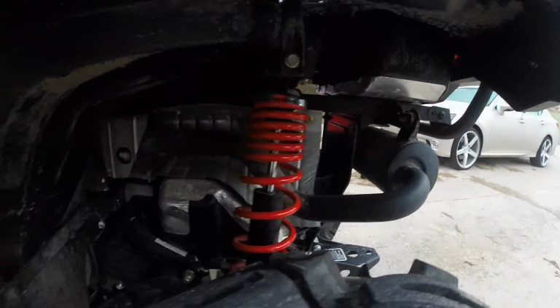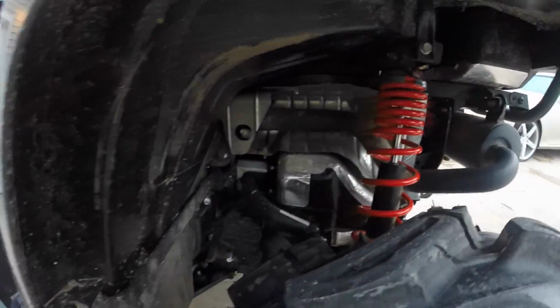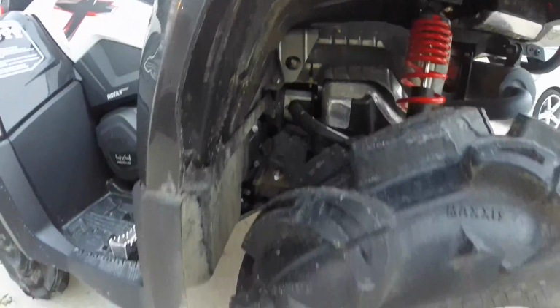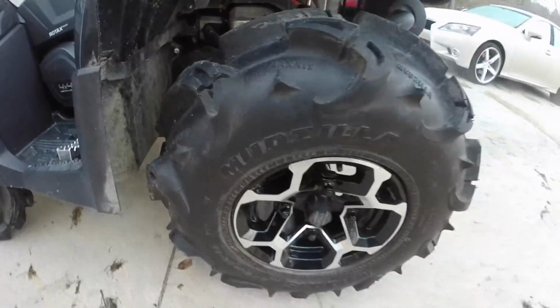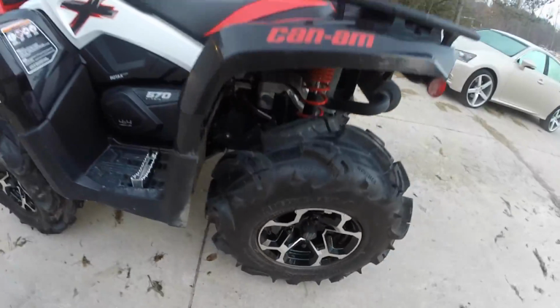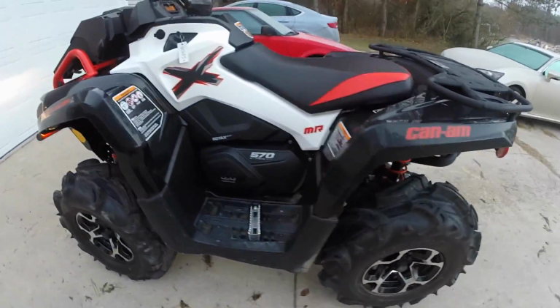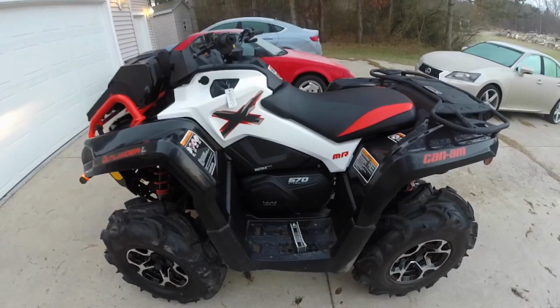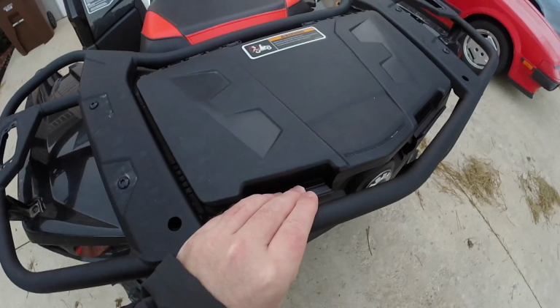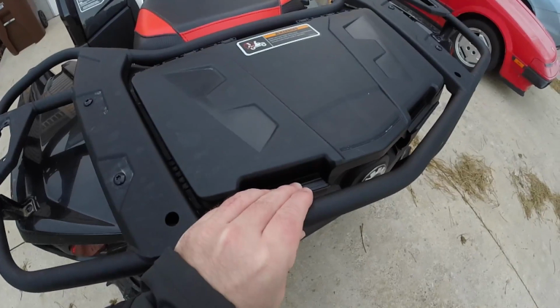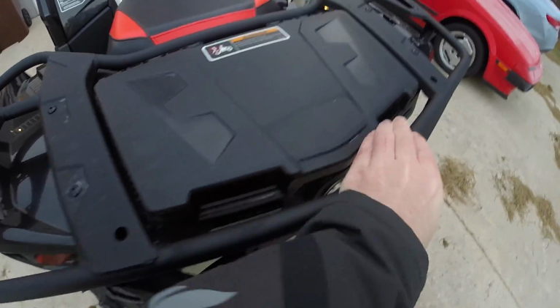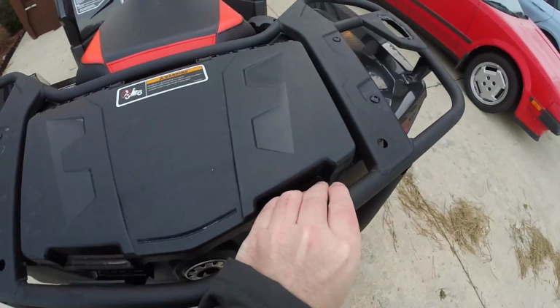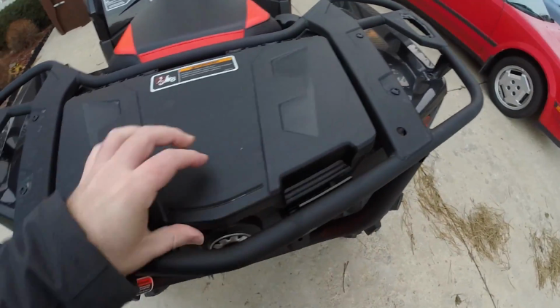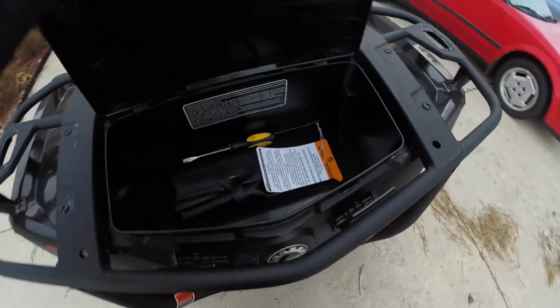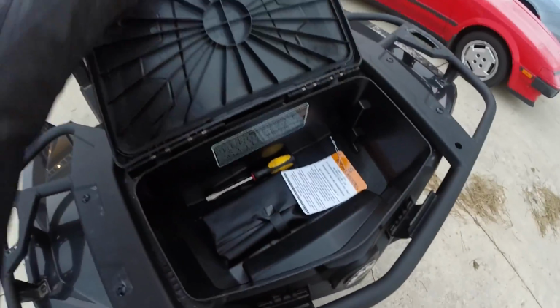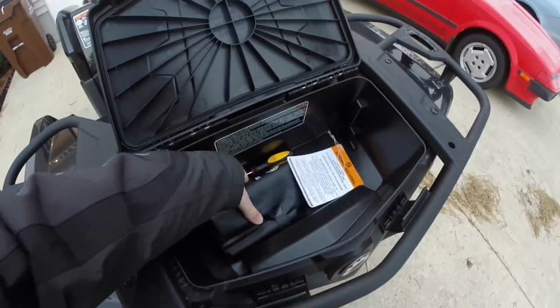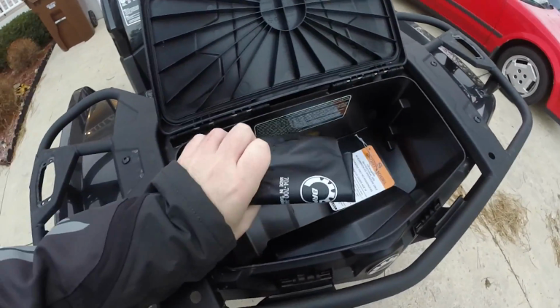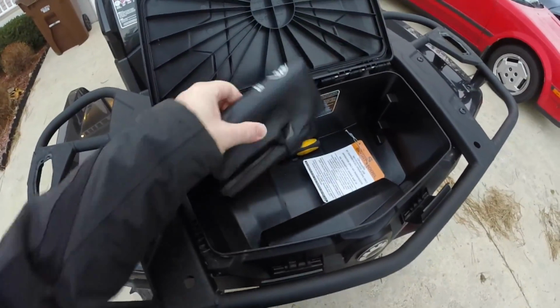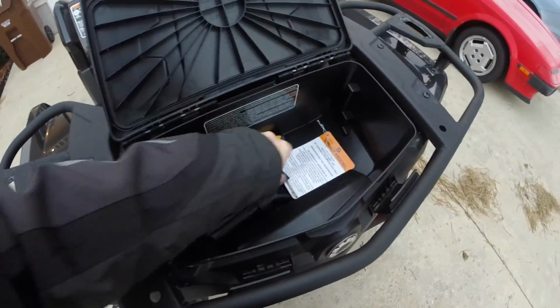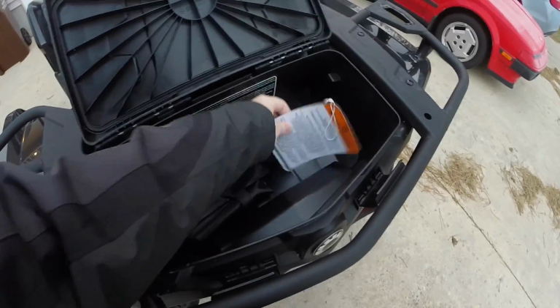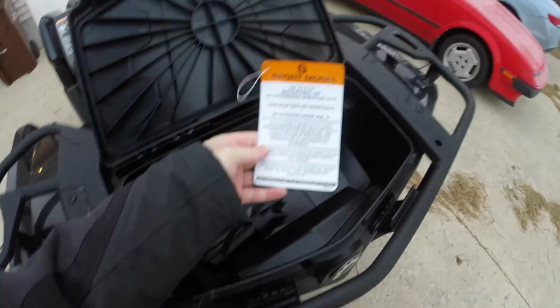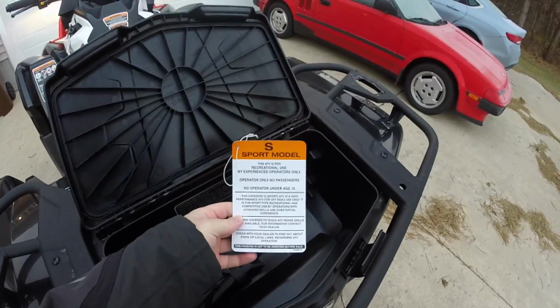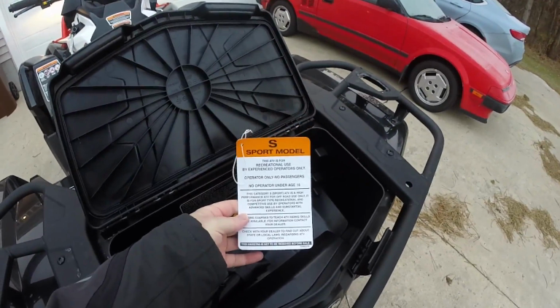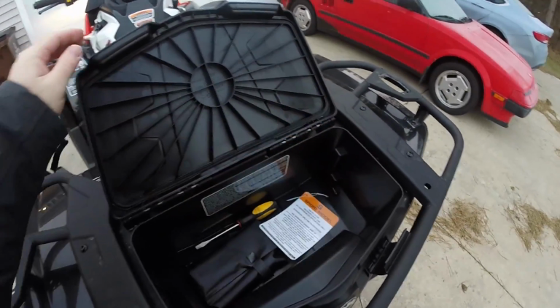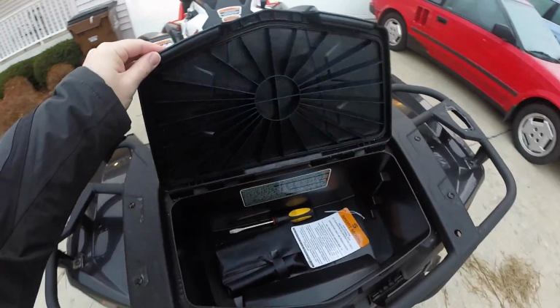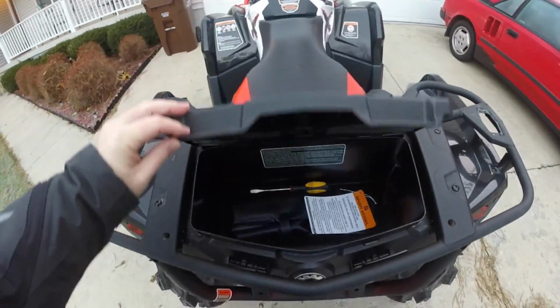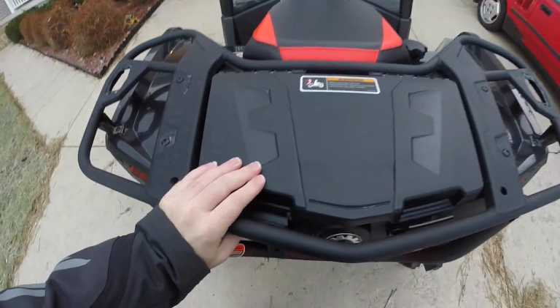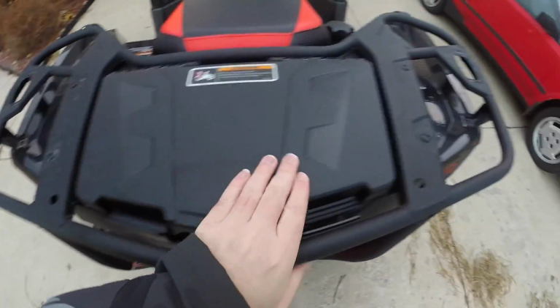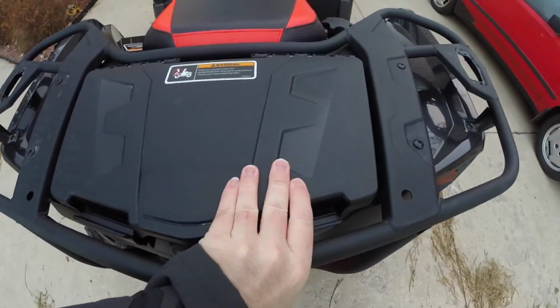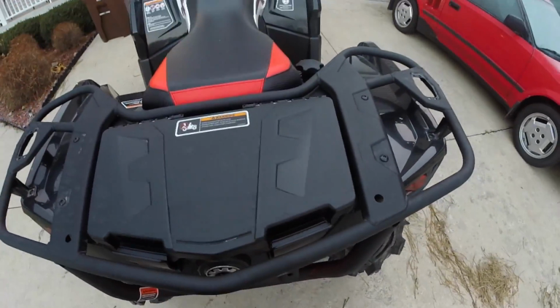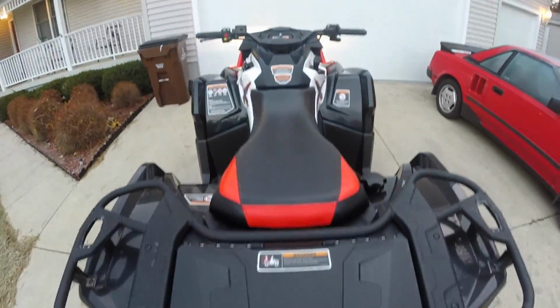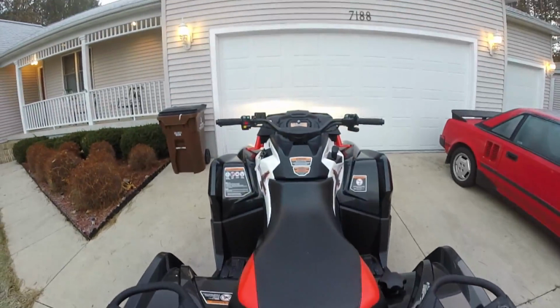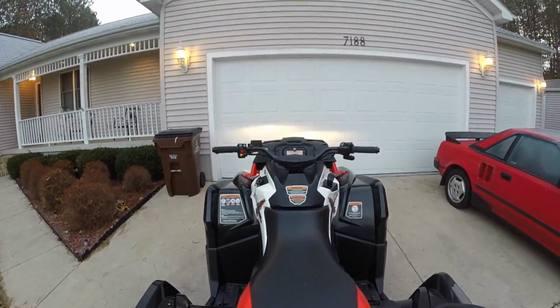For $8,500 plus tax, it's a very hard package to beat. My only complaint with the machine is it doesn't come with a winch. I get it, Can-Am was trying to hit a price point, but if they would have originally raised the price by a few hundred dollars in order to have a winch as standard, it really would have been a home run.